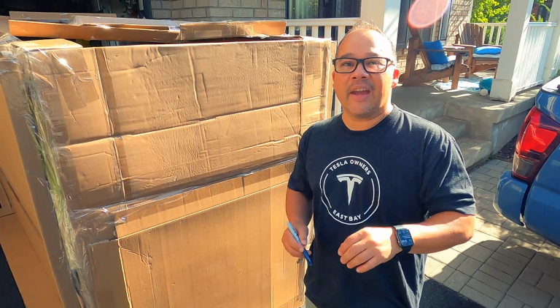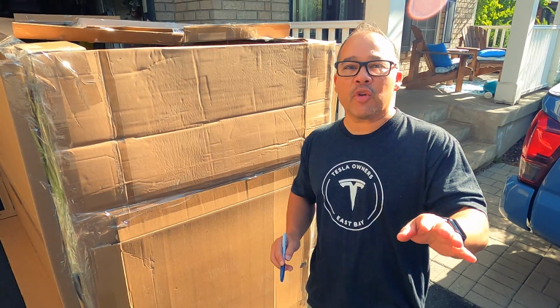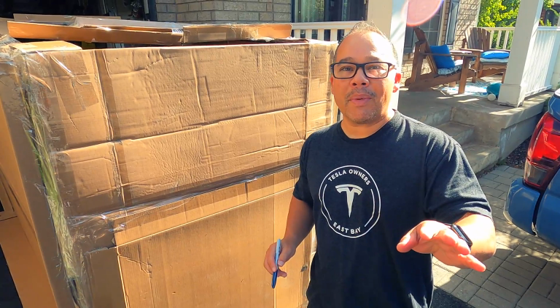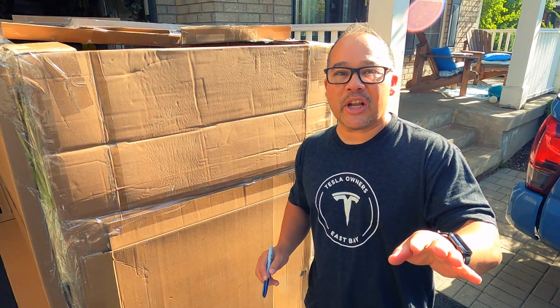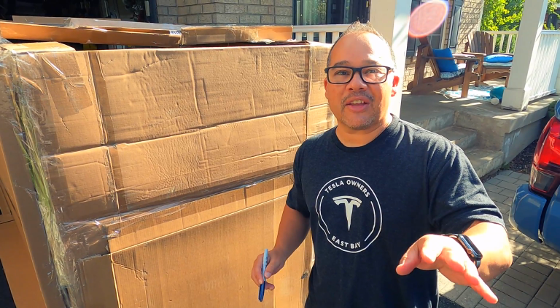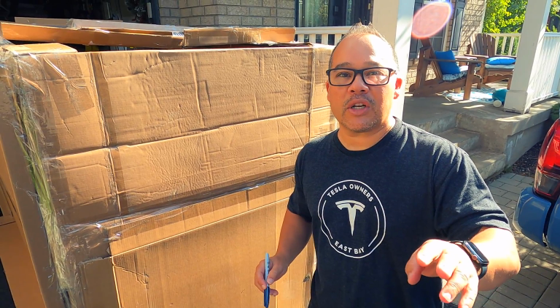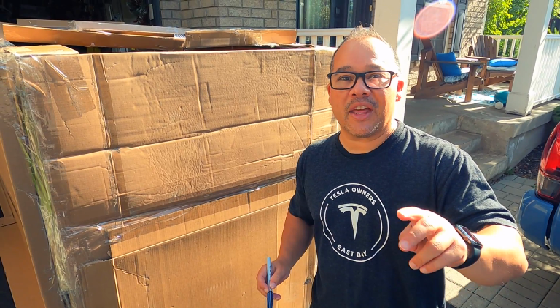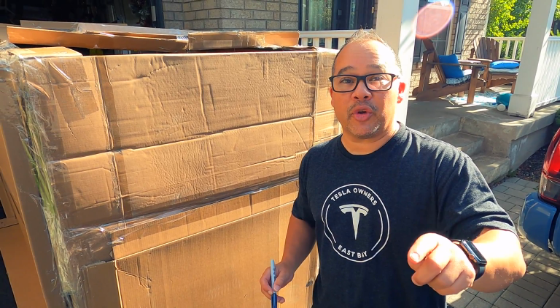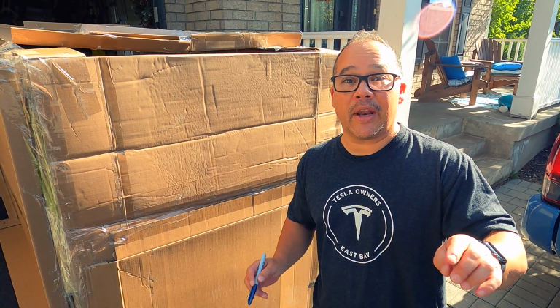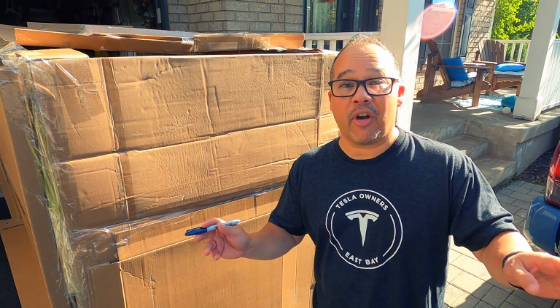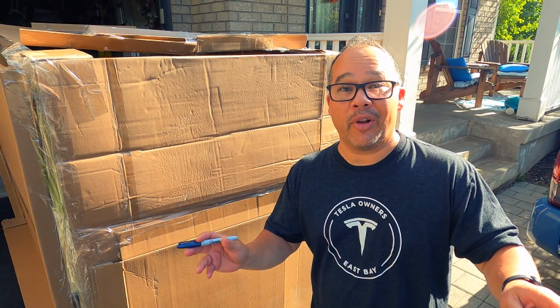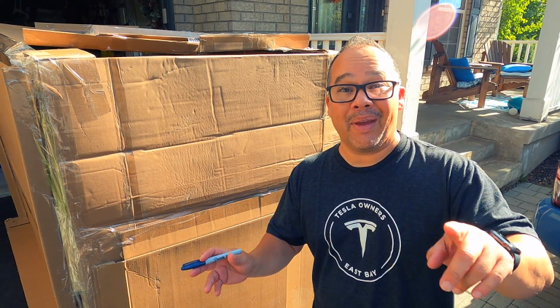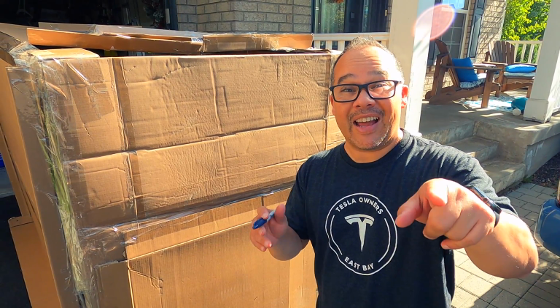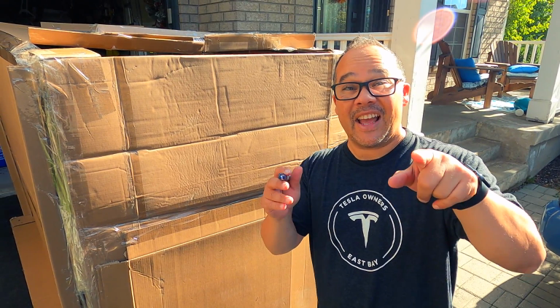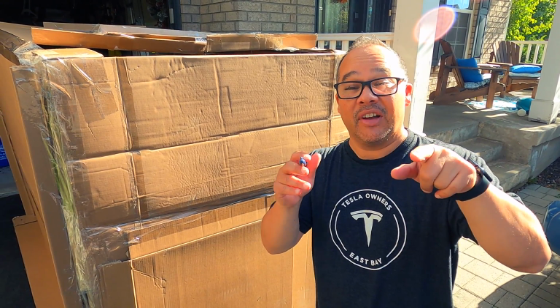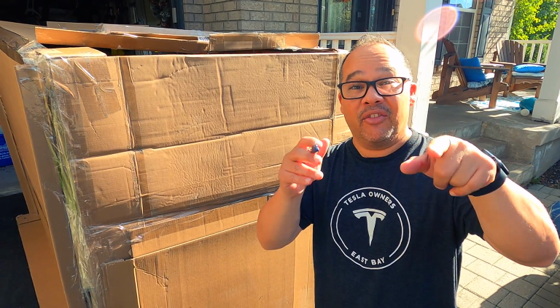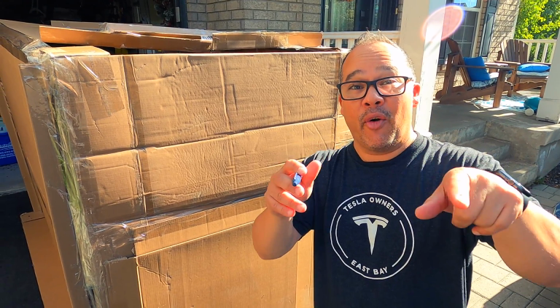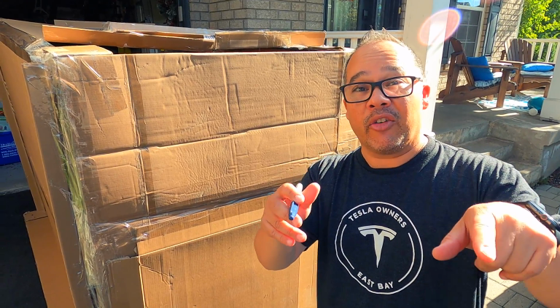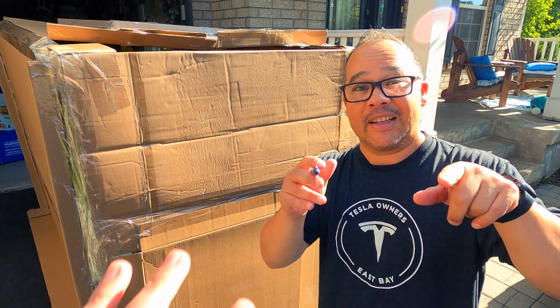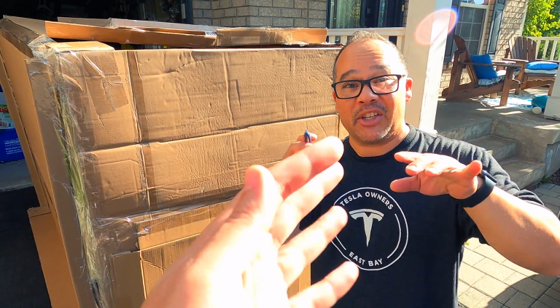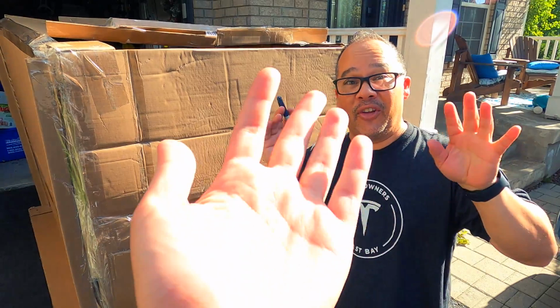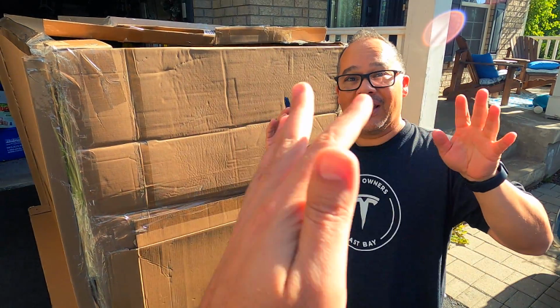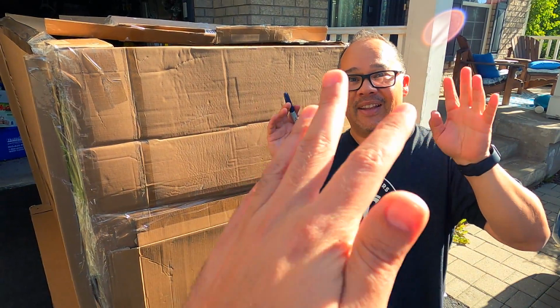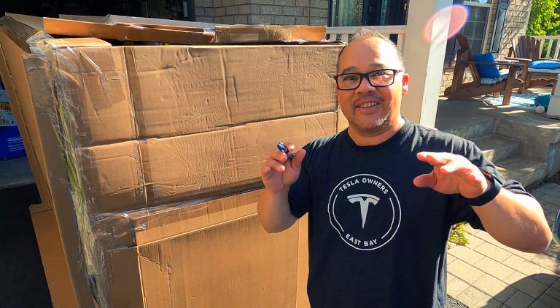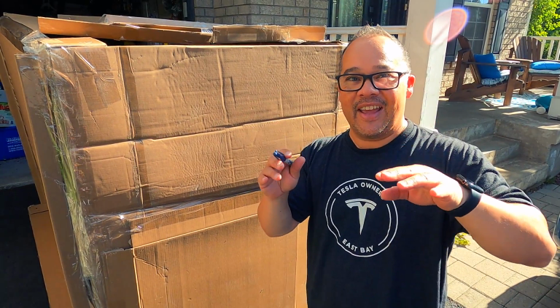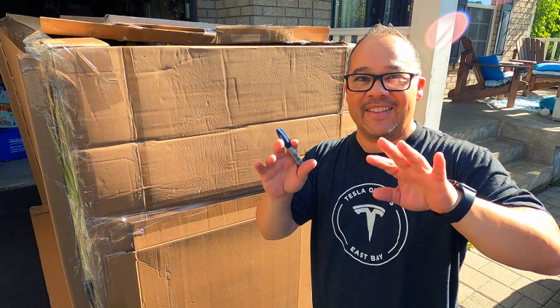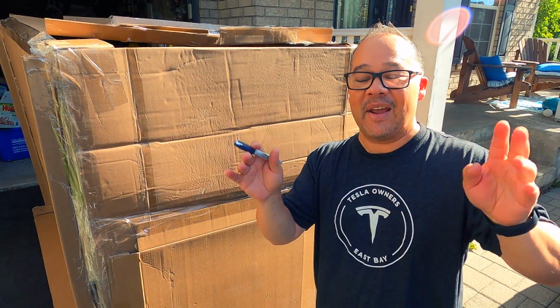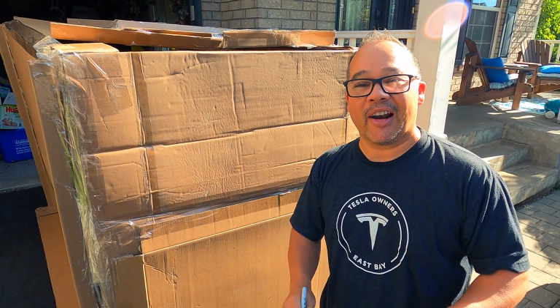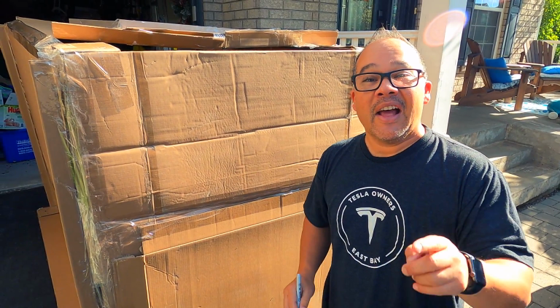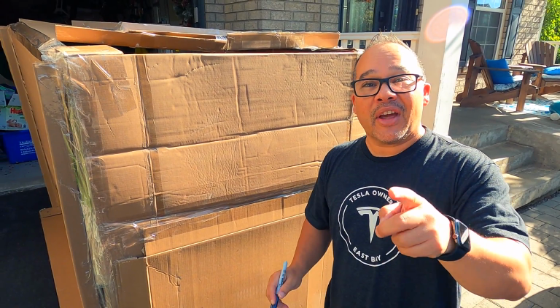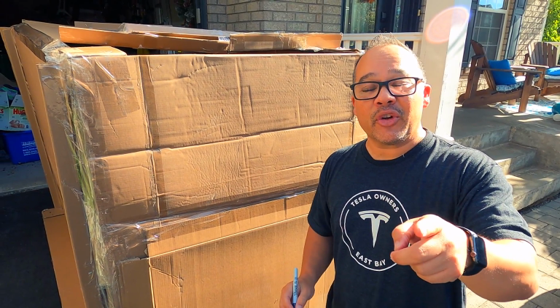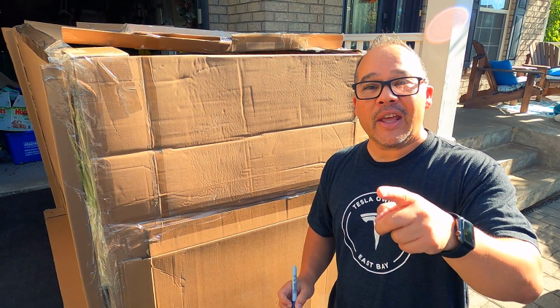Hey folks, welcome back to the channel. Thanks for watching, thanks for tuning in. I've gotten really big — I actually have a videographer filming, and there's his hand. He's a hand model.